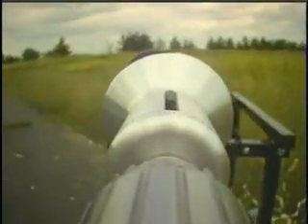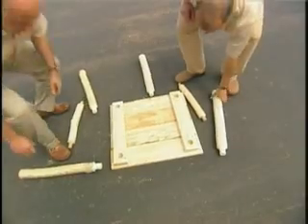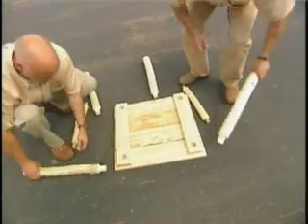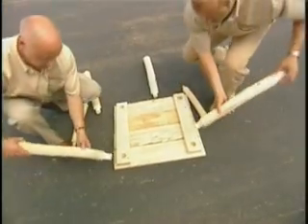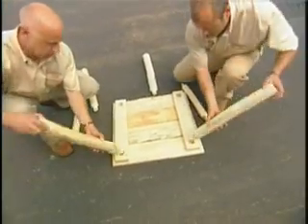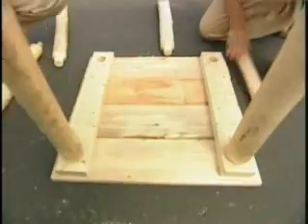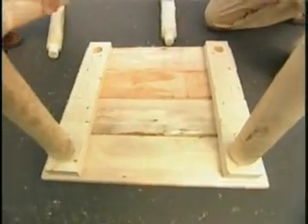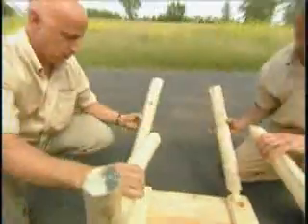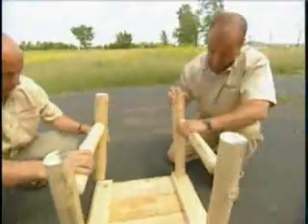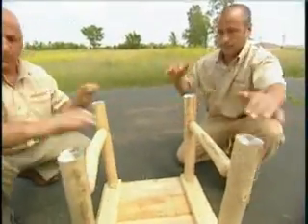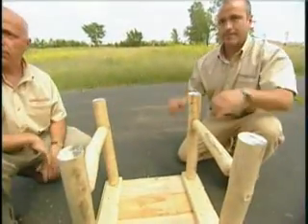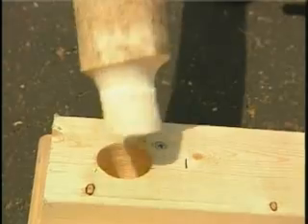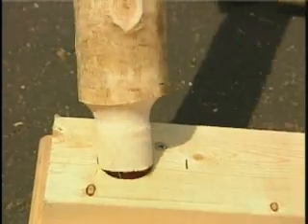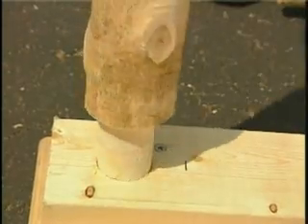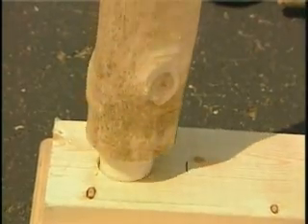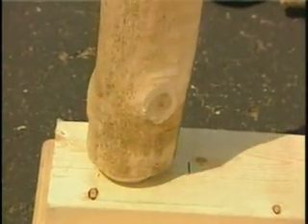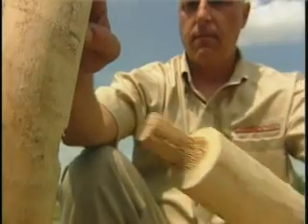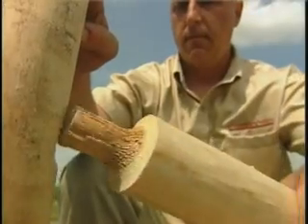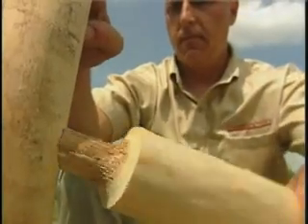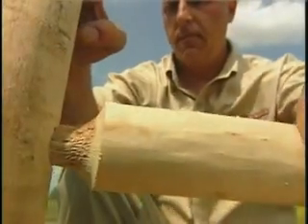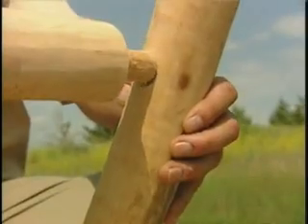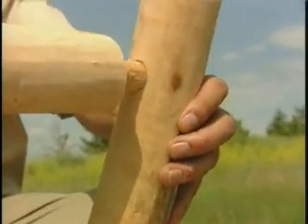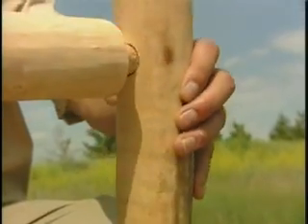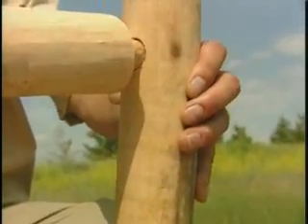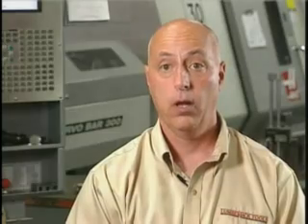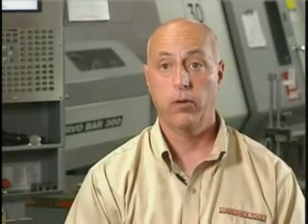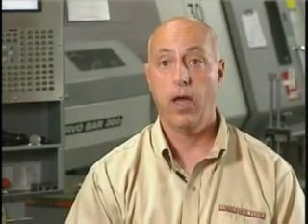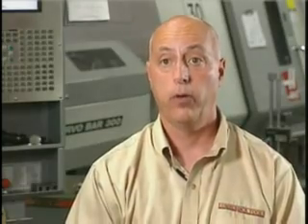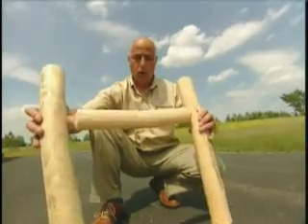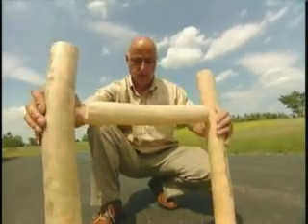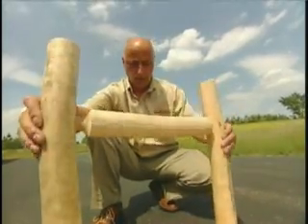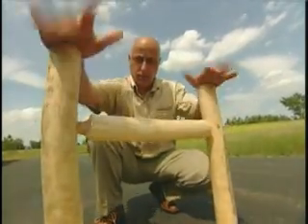So what exactly is a tenon joint? You'll see it used in rustic log furniture. It's a peg-like piece that fits with a mortise. The Egyptians used mortise and tenon joints — it's literally that old.